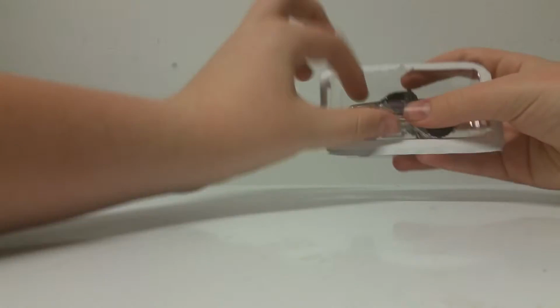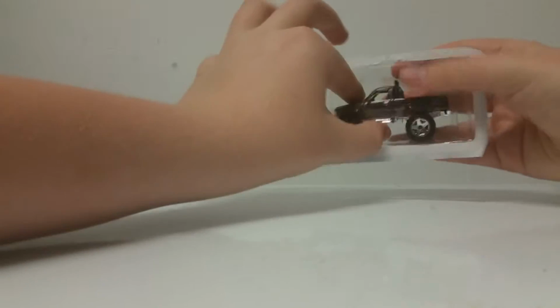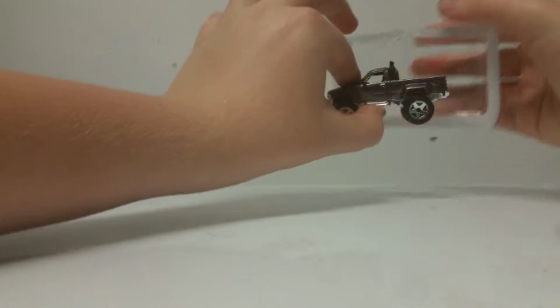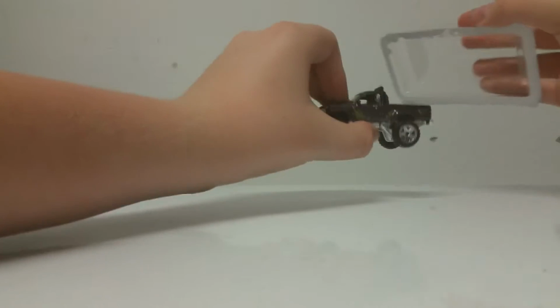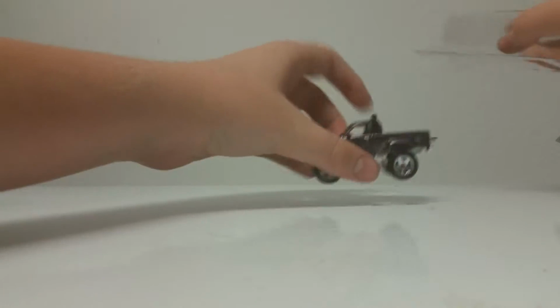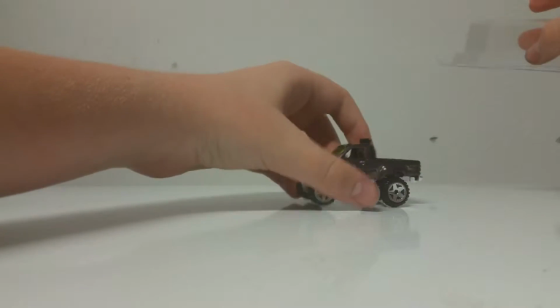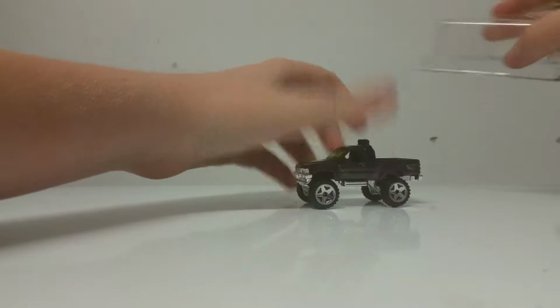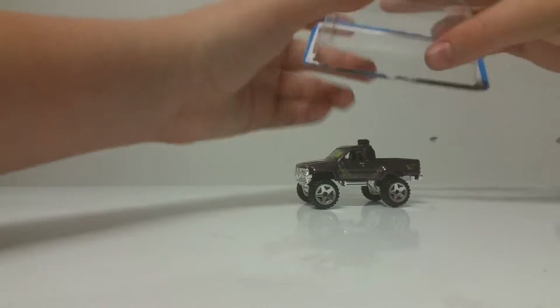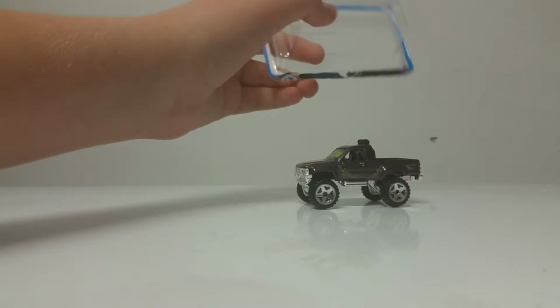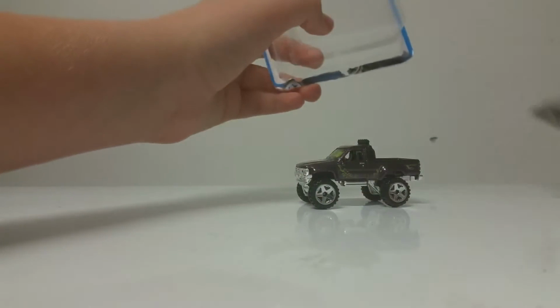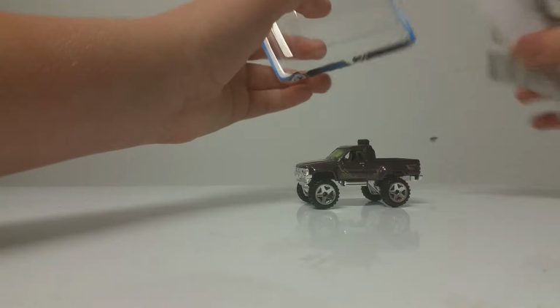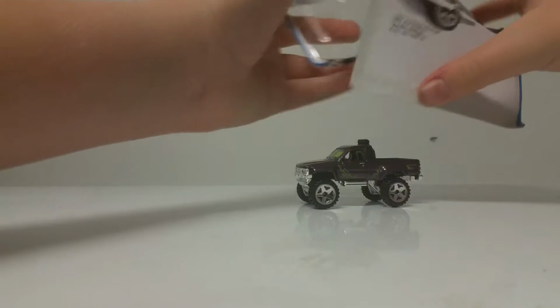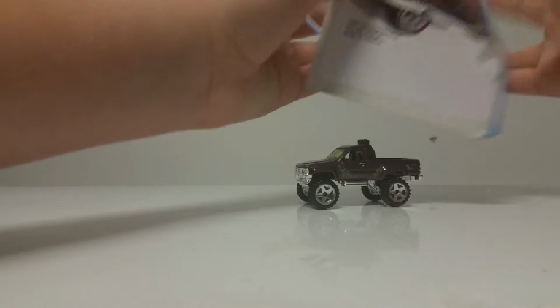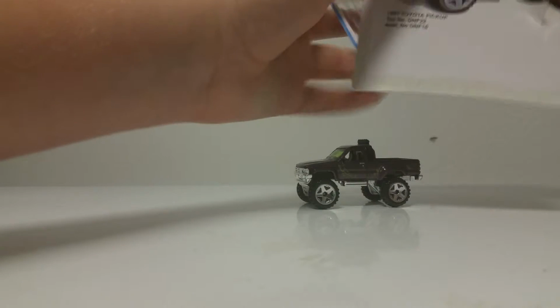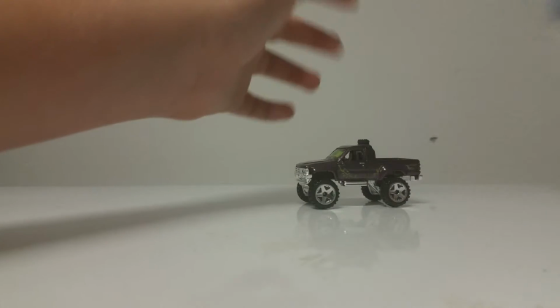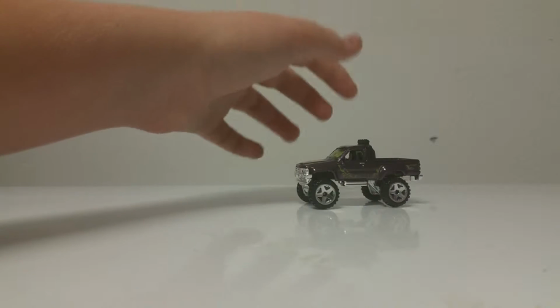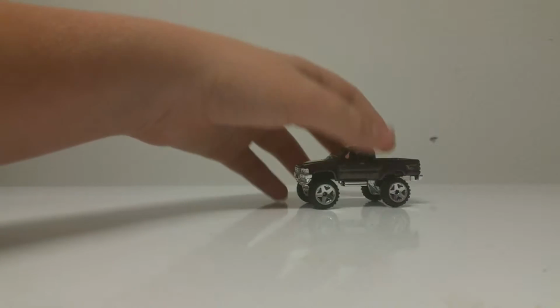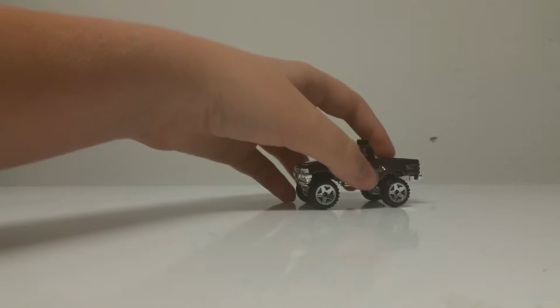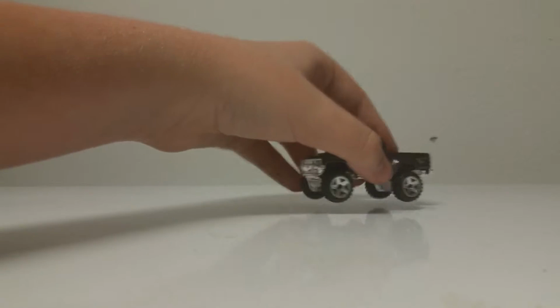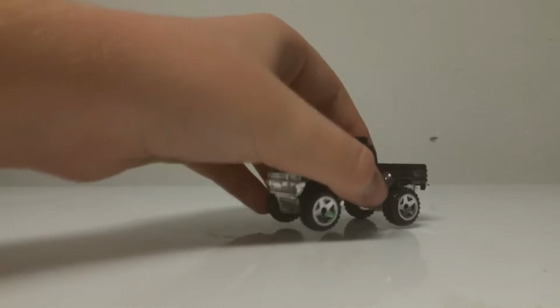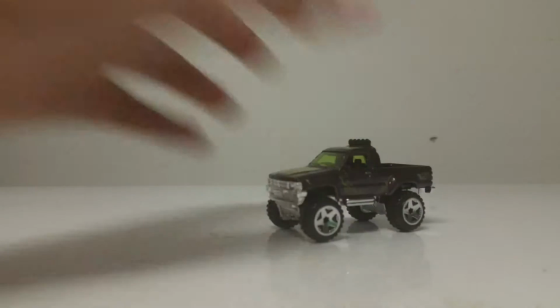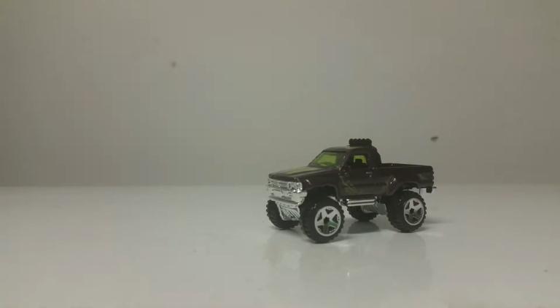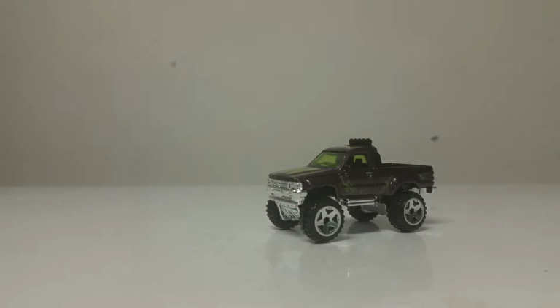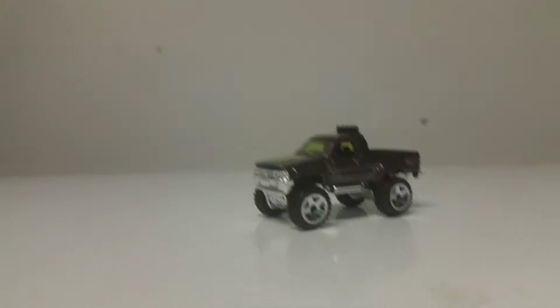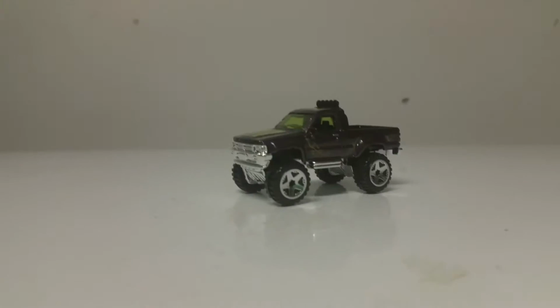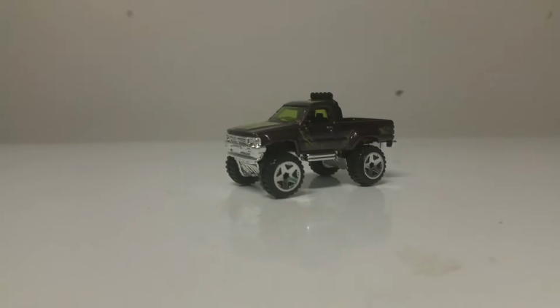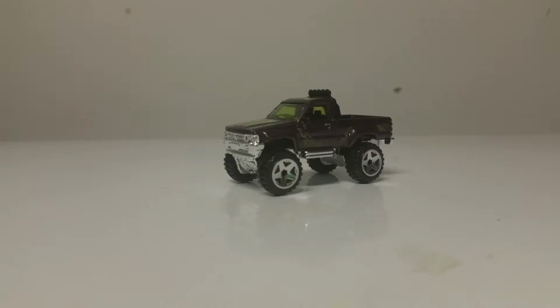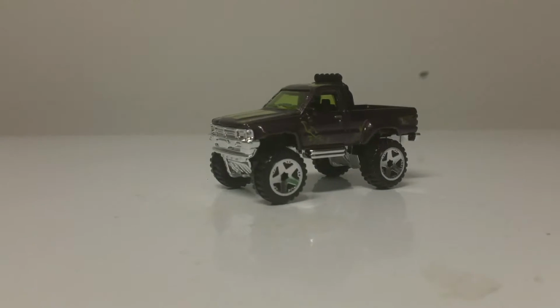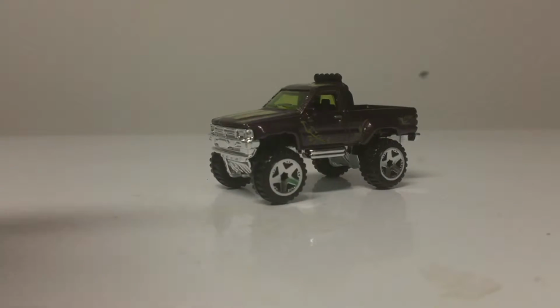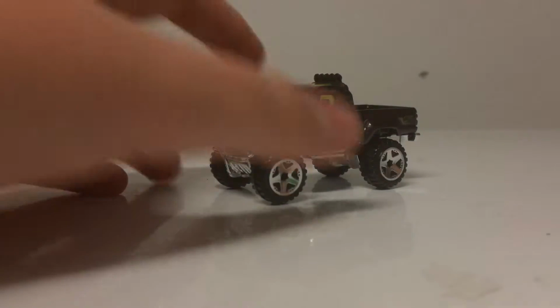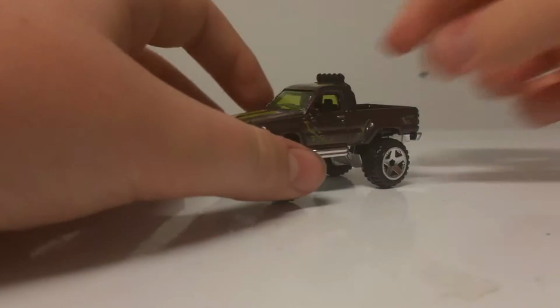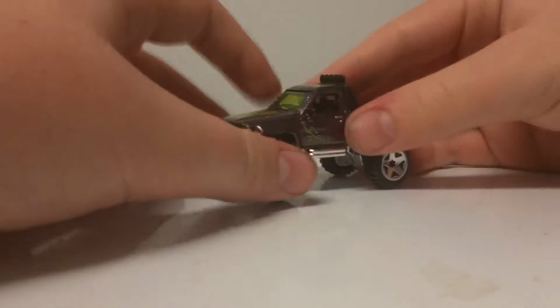I'm not sure if this is a 2016 new model — I don't think it is. Let me know in the comments section below. But here's the car itself. Very cool looking. You can see it's raised up here.